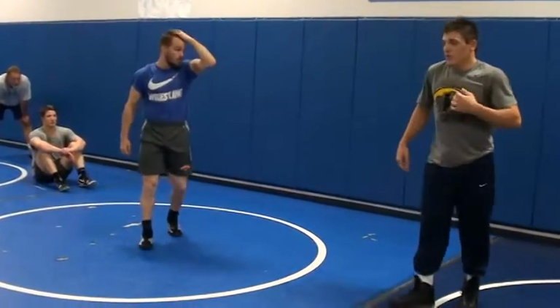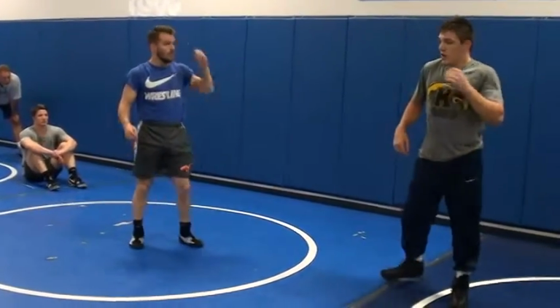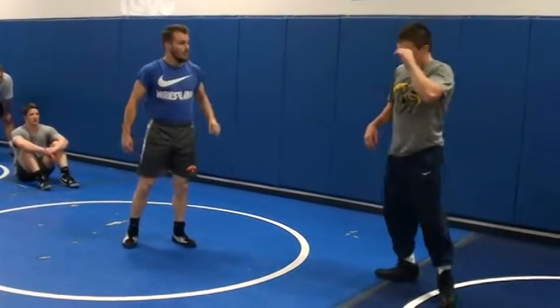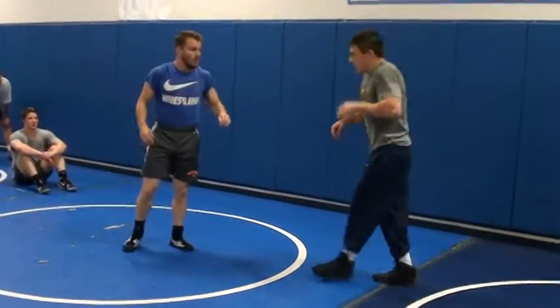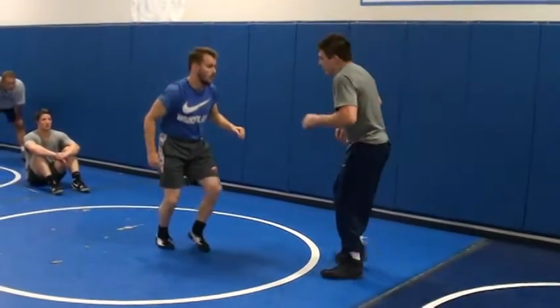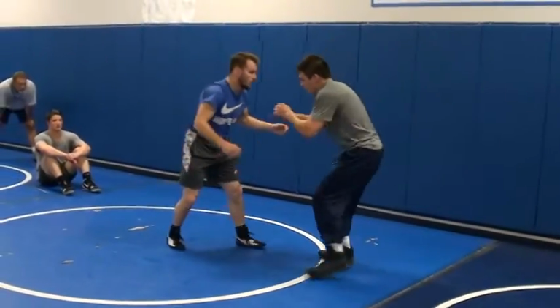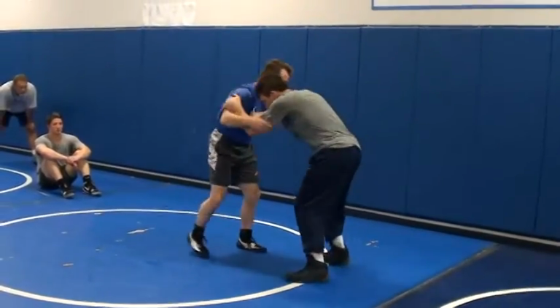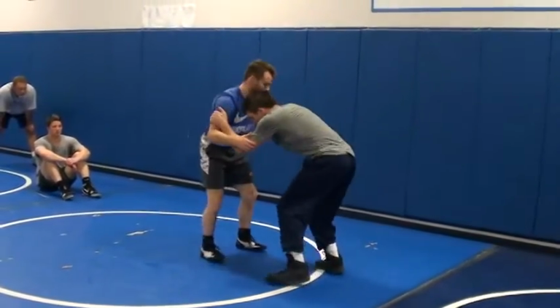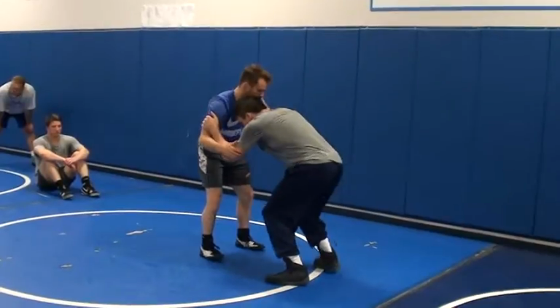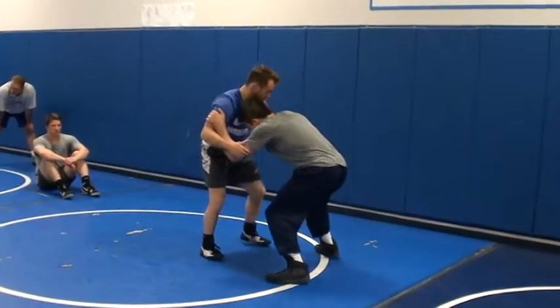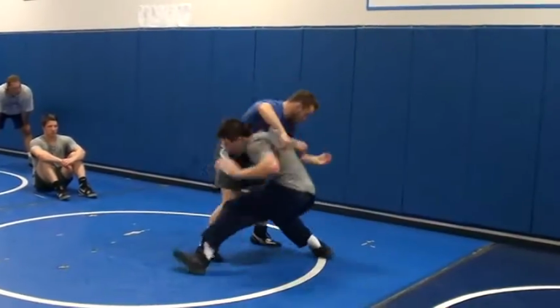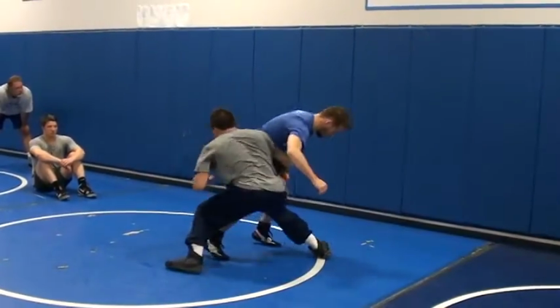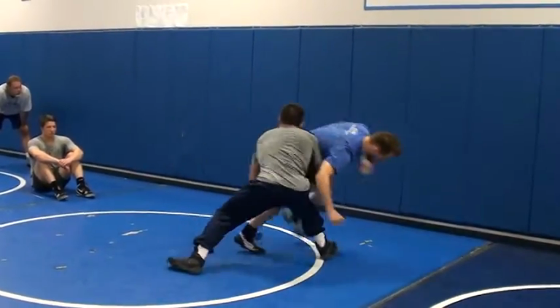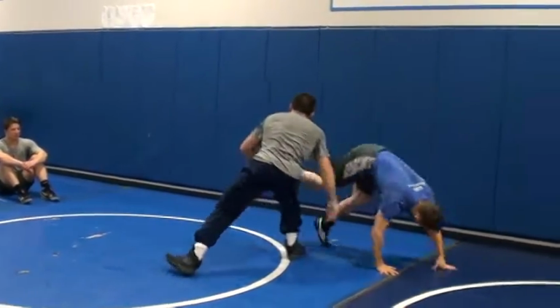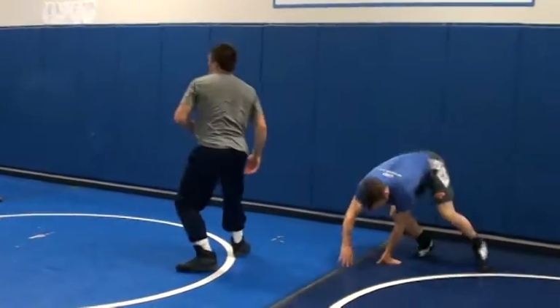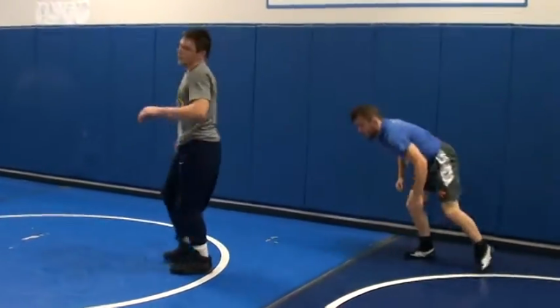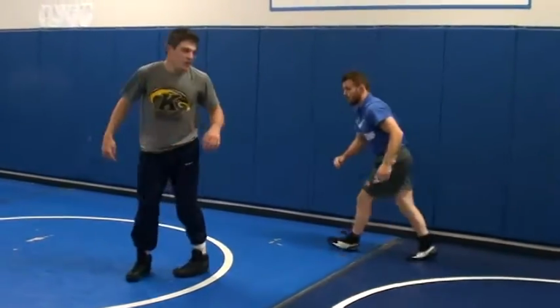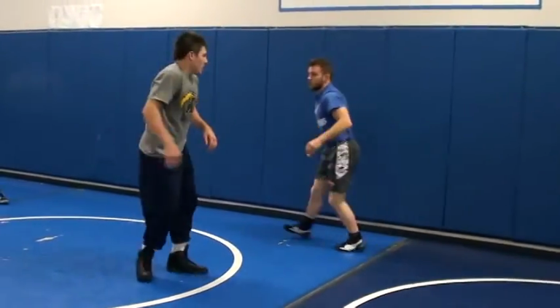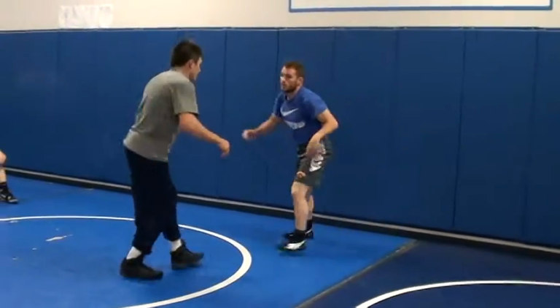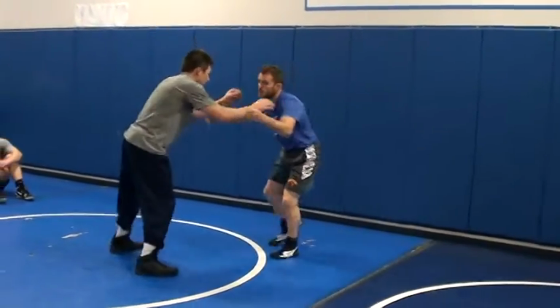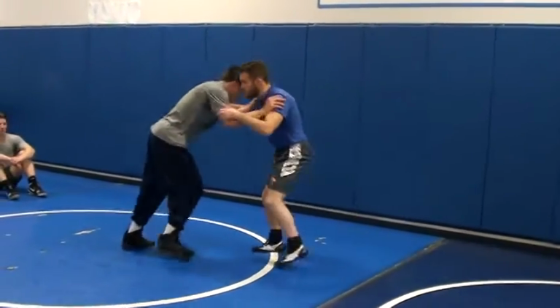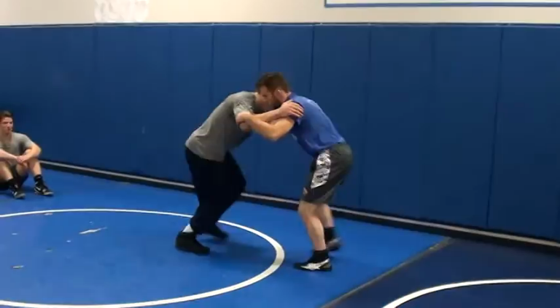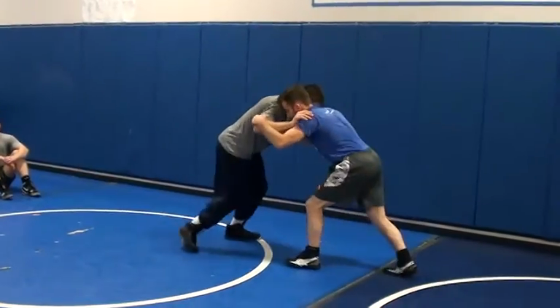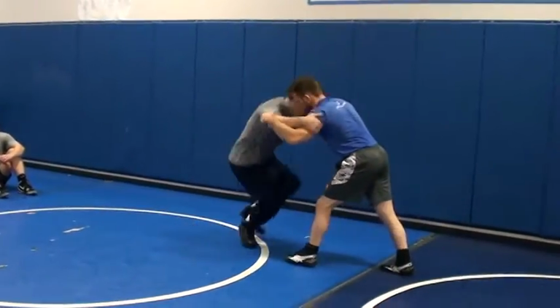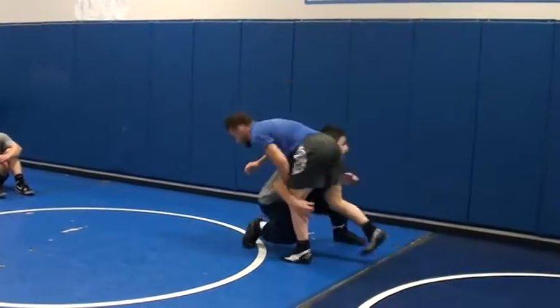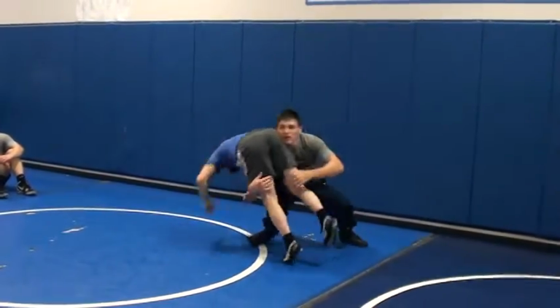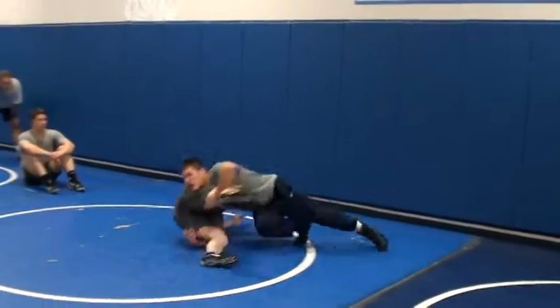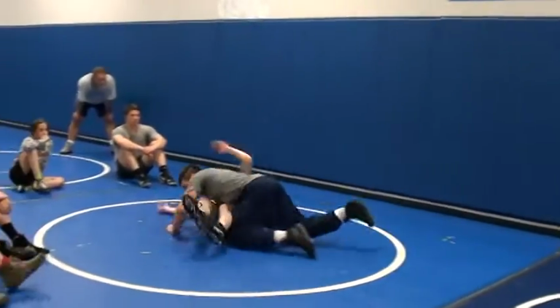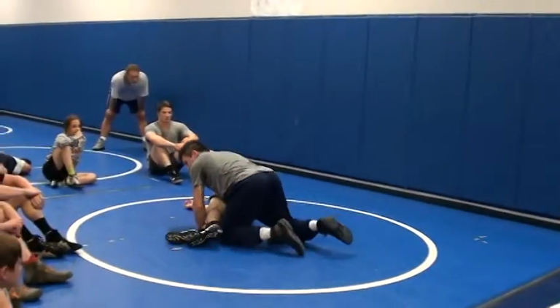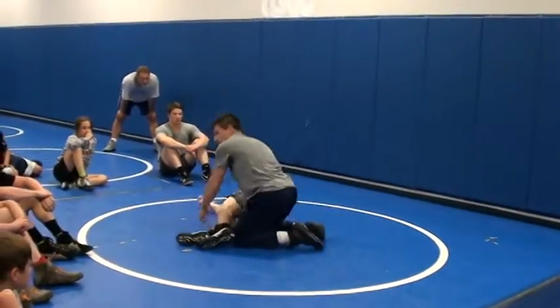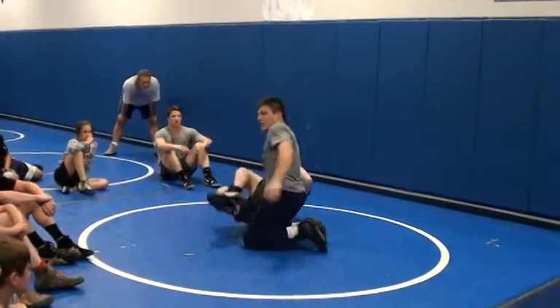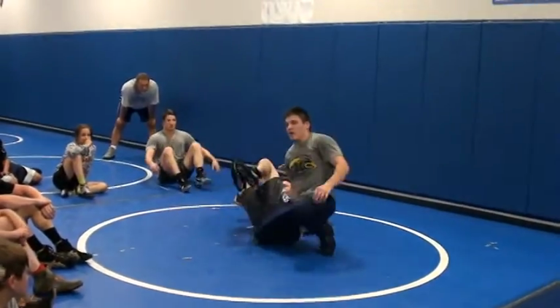So let's go out and hit this one — stutter step, drive across. Right here, you push in.